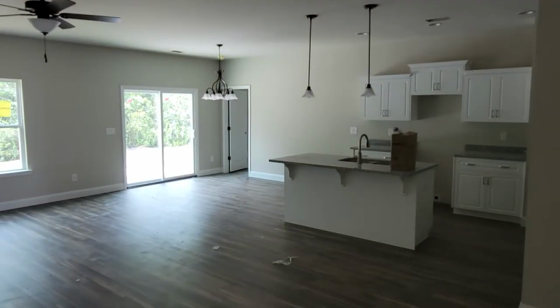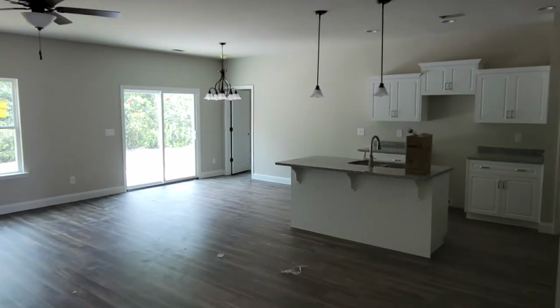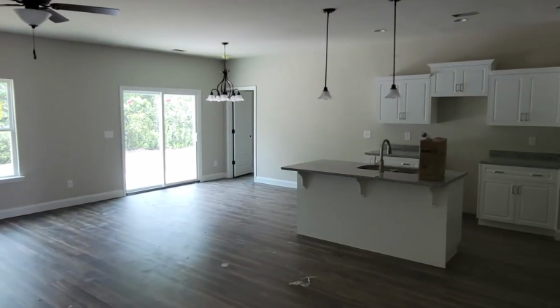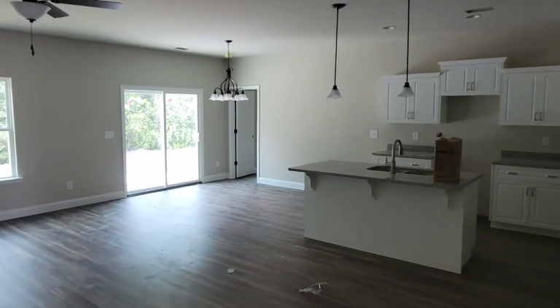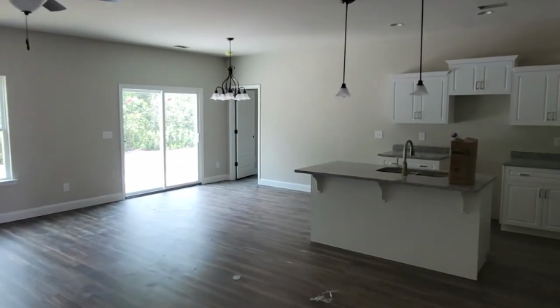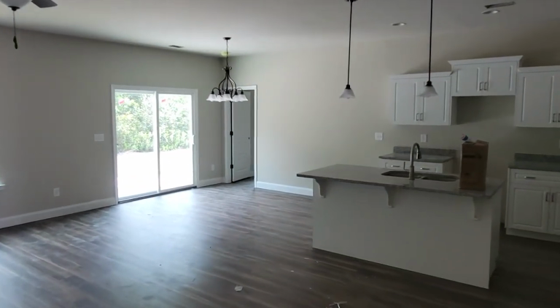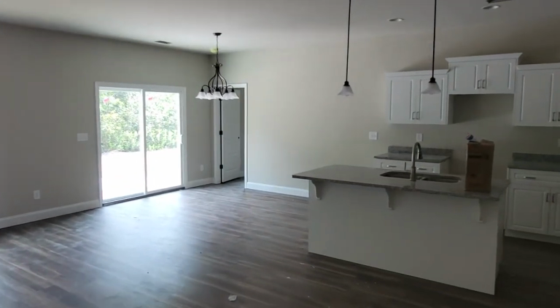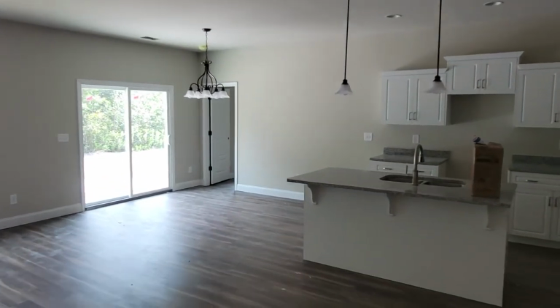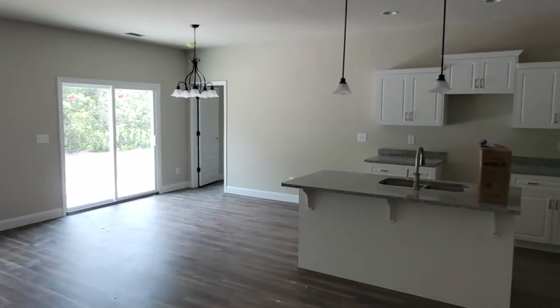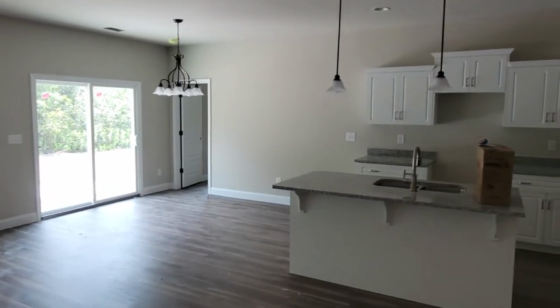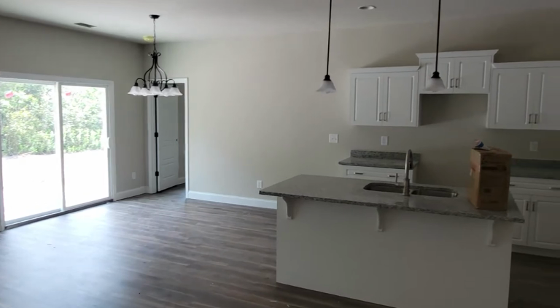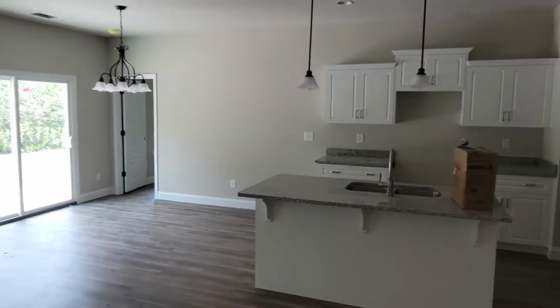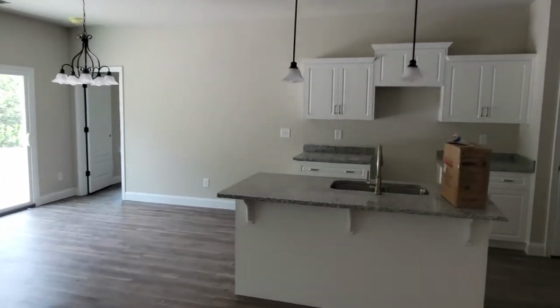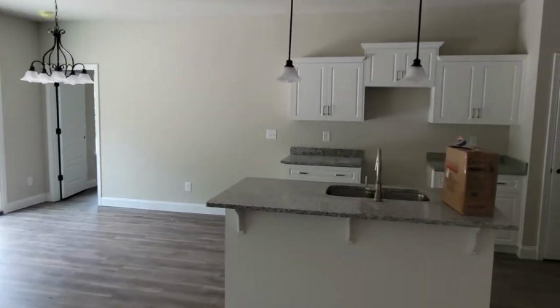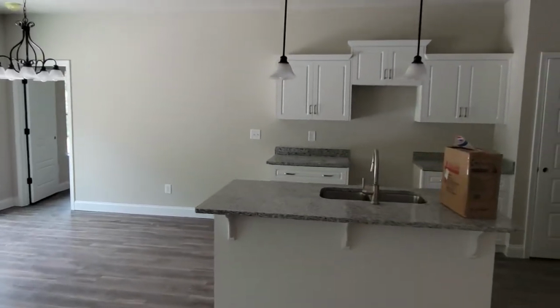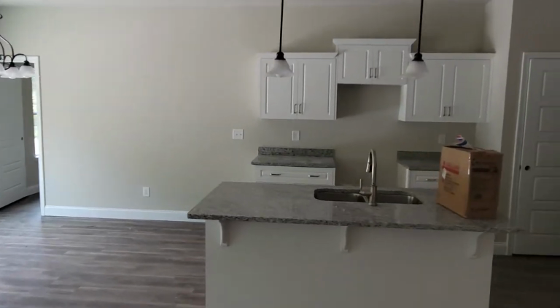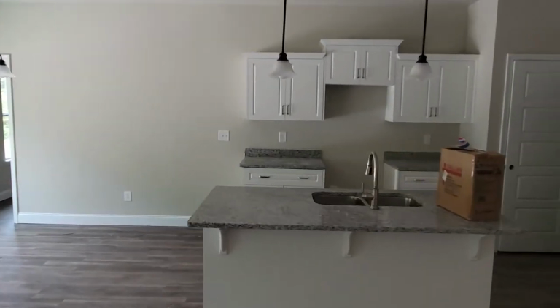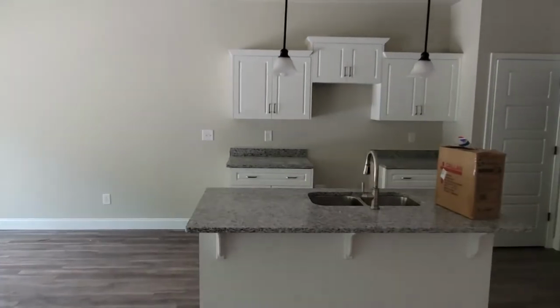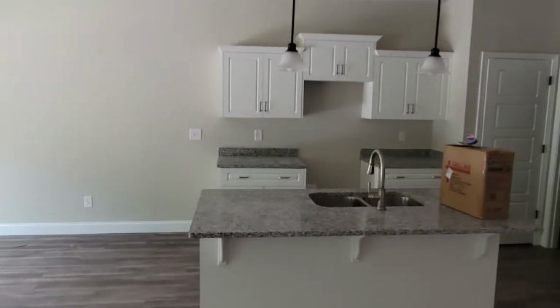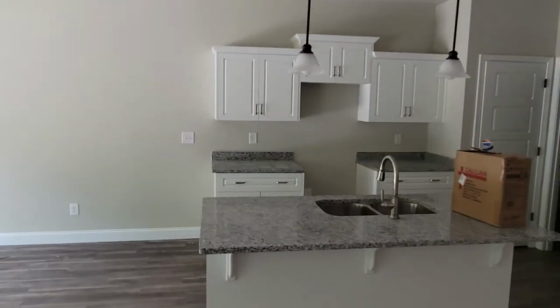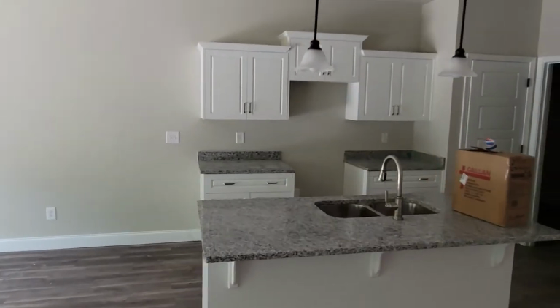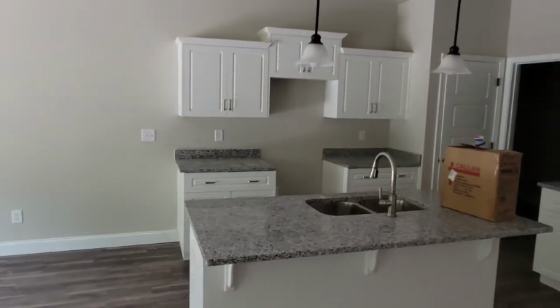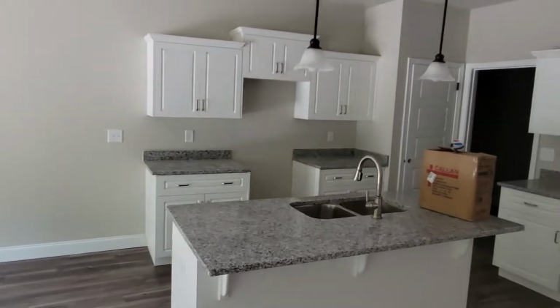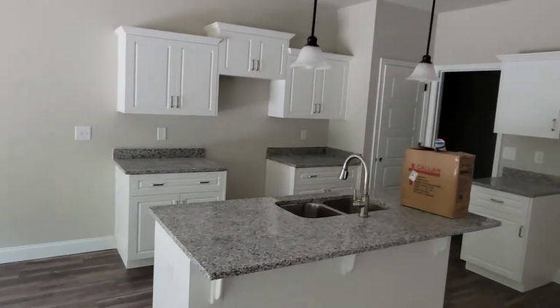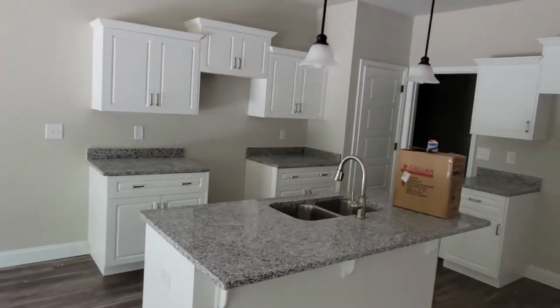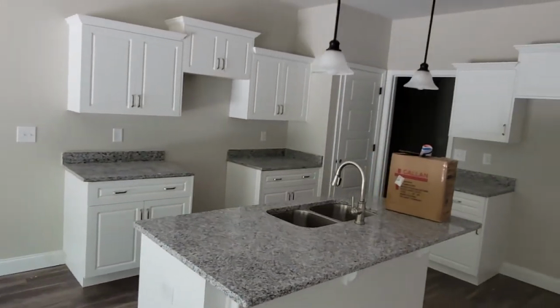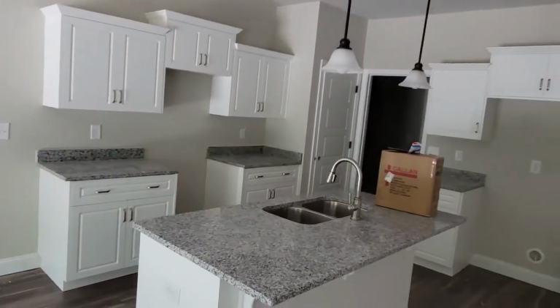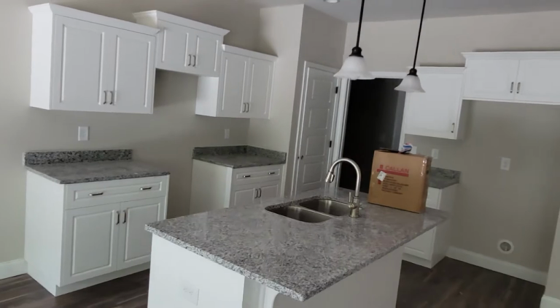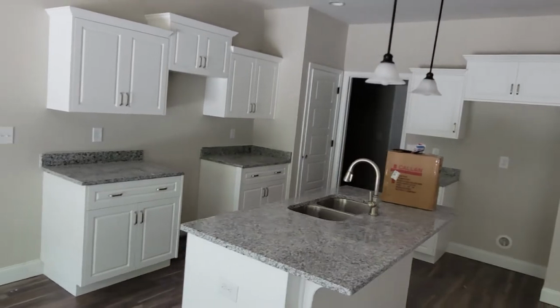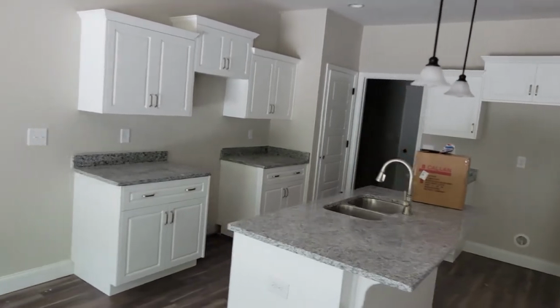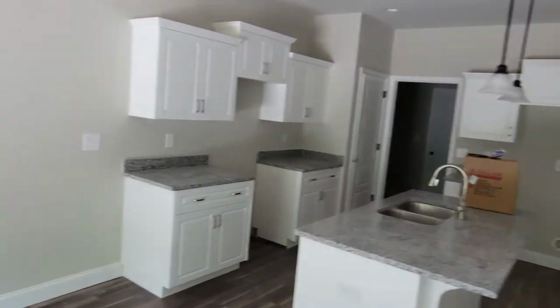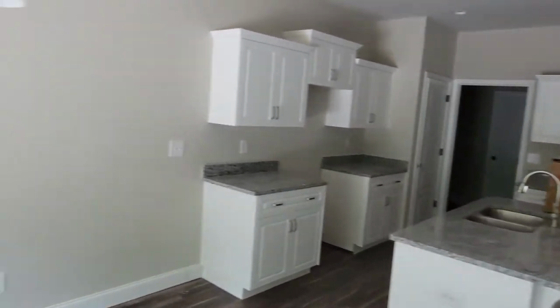There are no lights on, but the floors are gorgeous — kind of a gray with some wood tone in it. That's the kitchen. The kitchen looks fantastic.